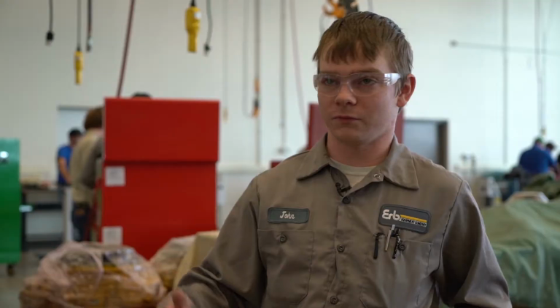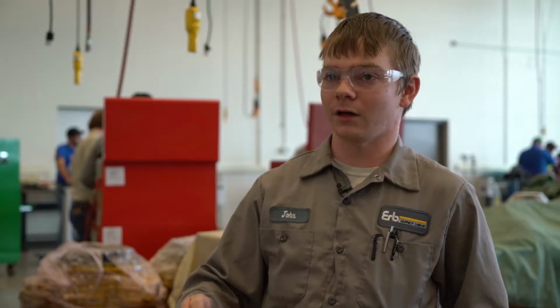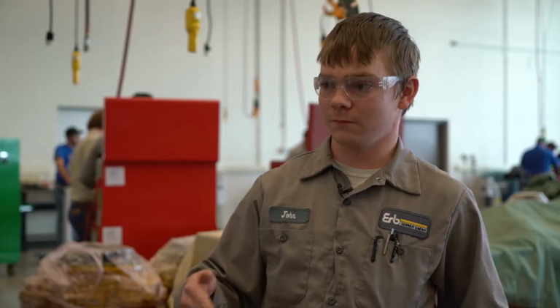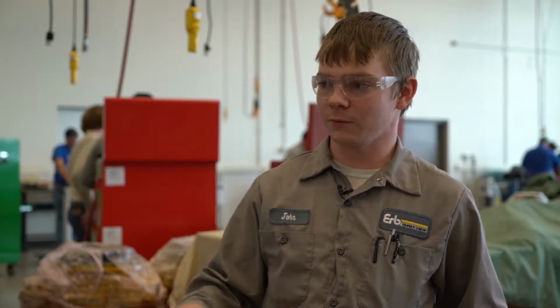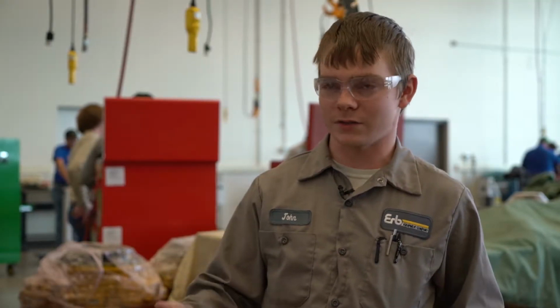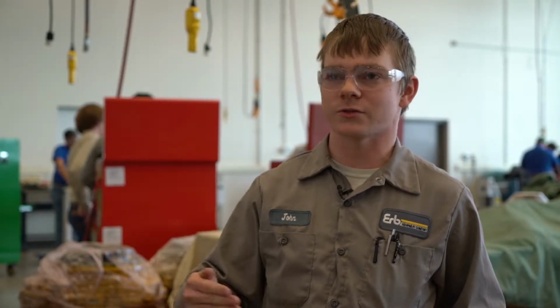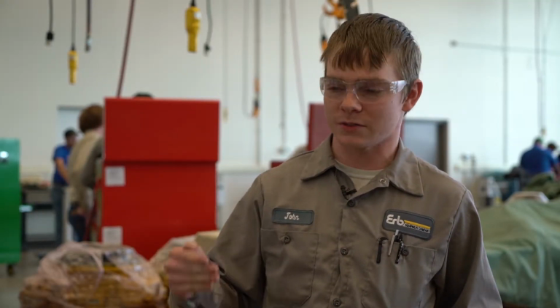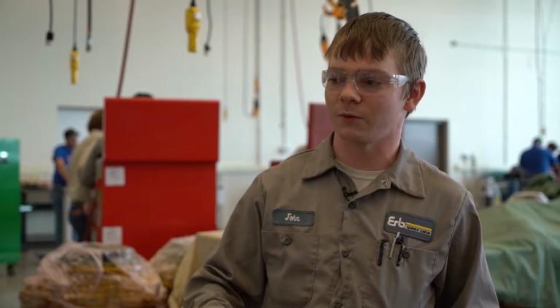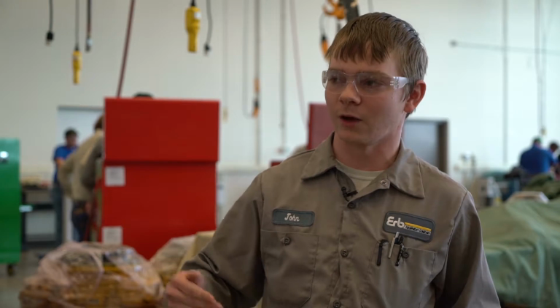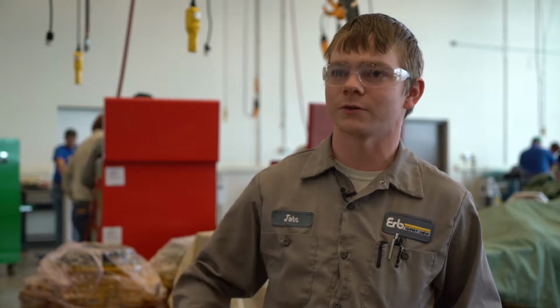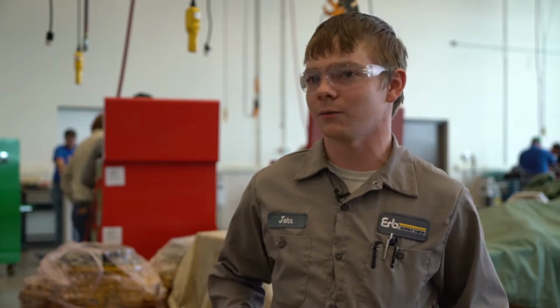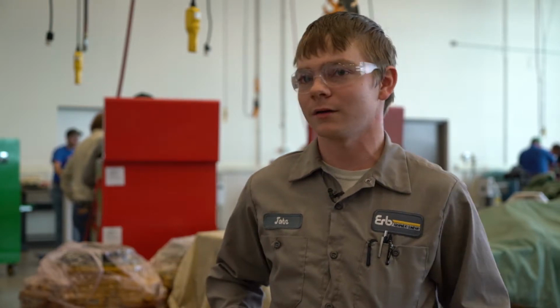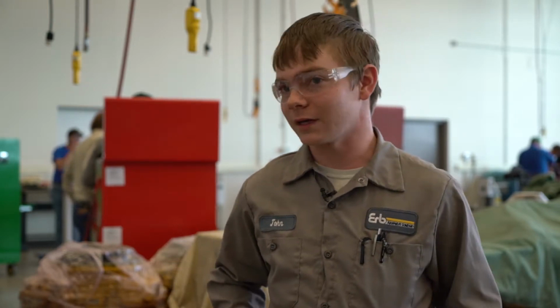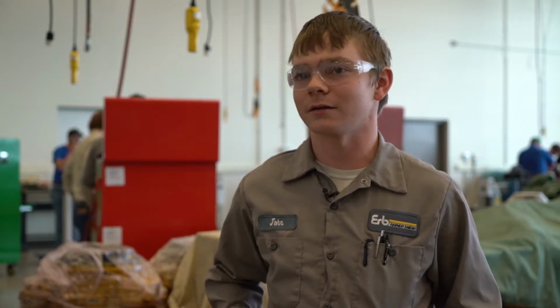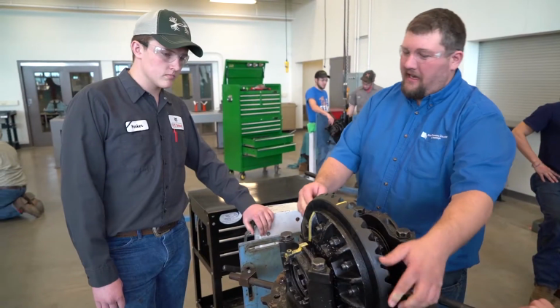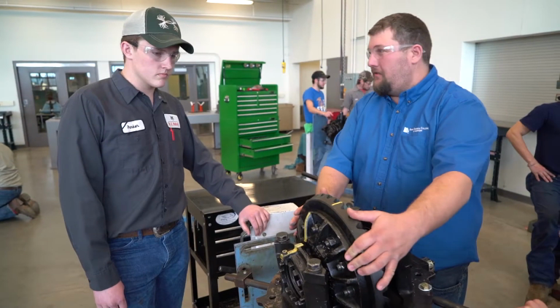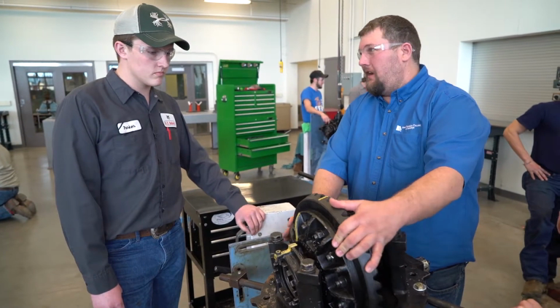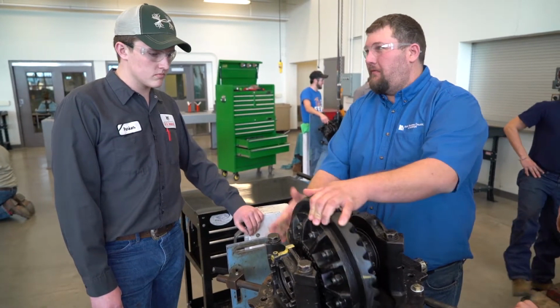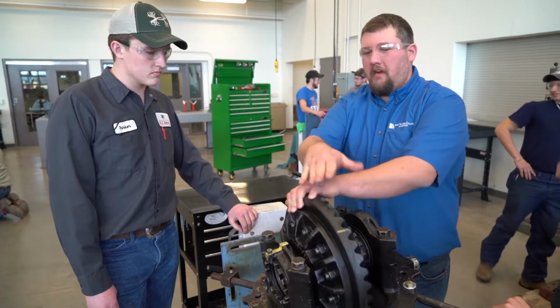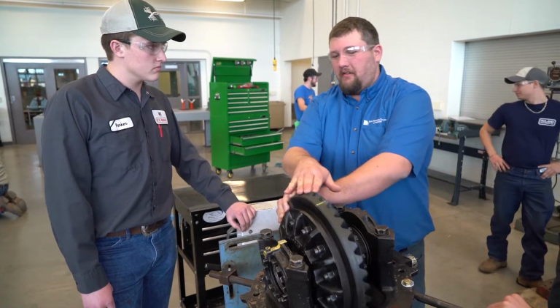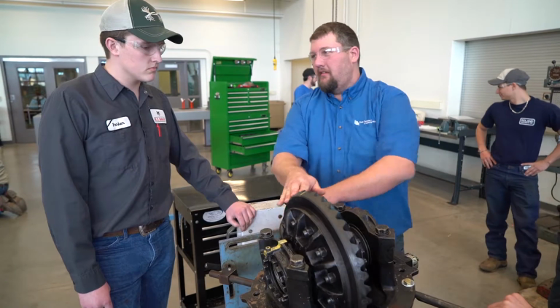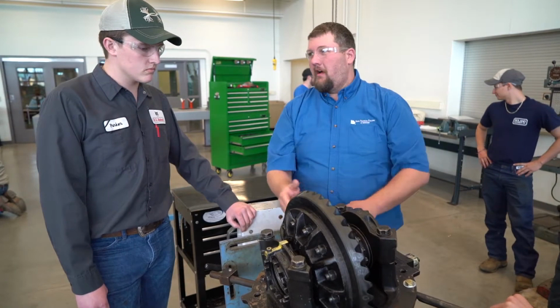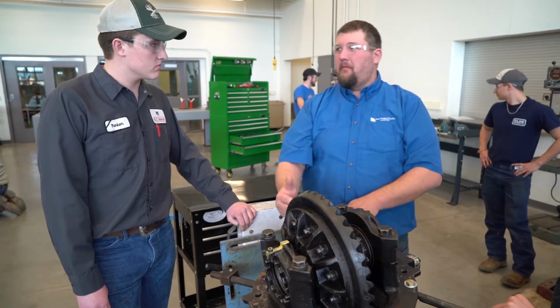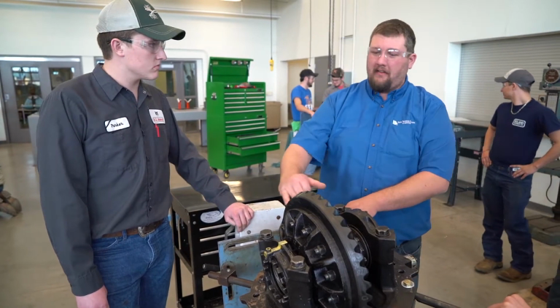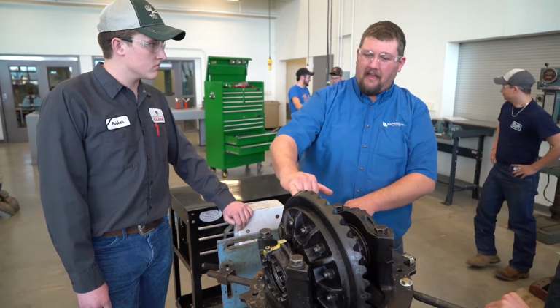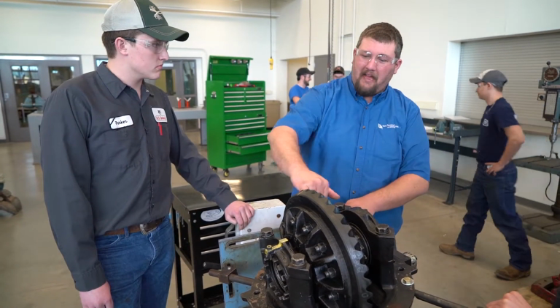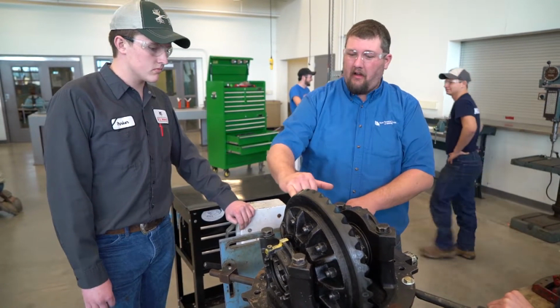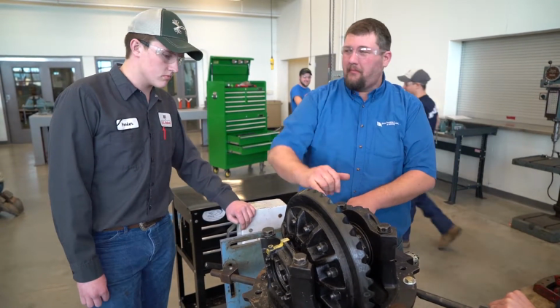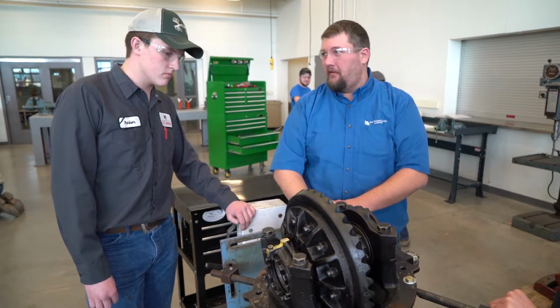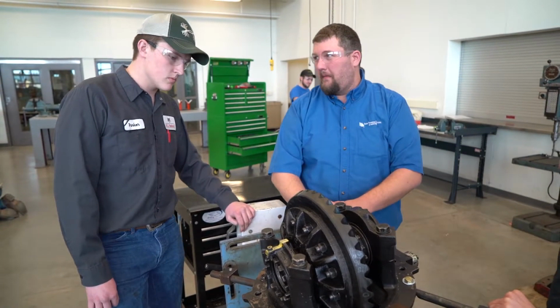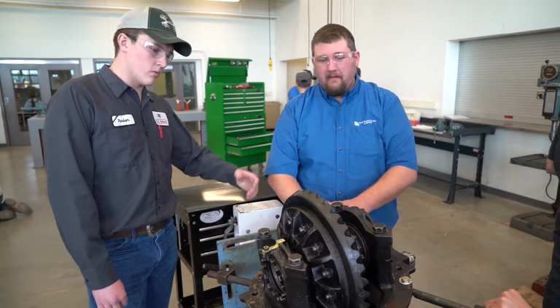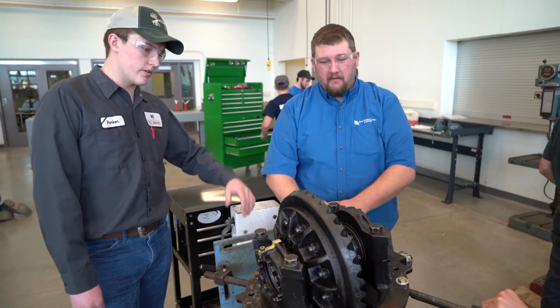If you need help, the people here — the teachers, the students — everyone helps you in any way they can. If you're stuck on something, Bill, Tom, whoever your instructor is, they'll go back and make sure that you understand the information.